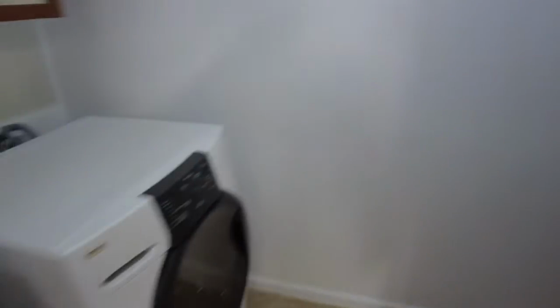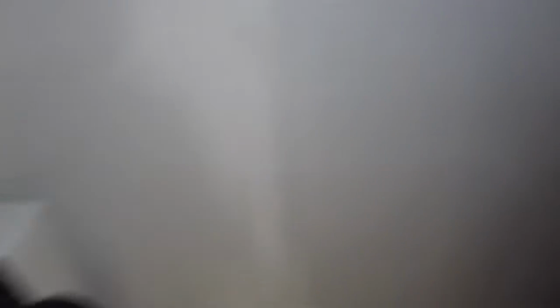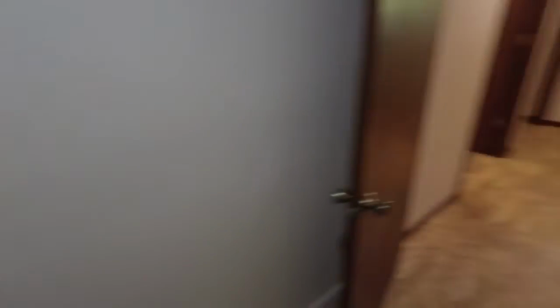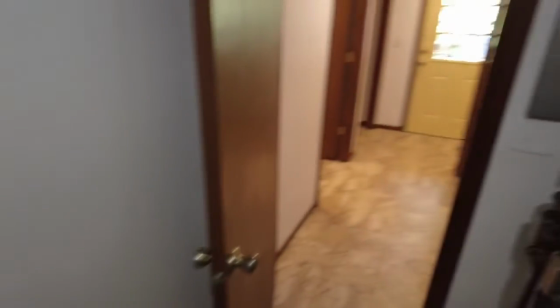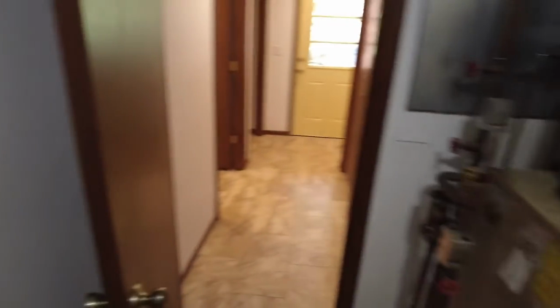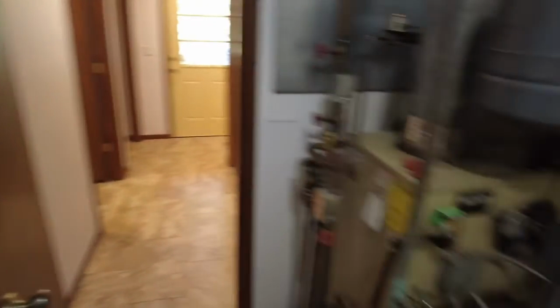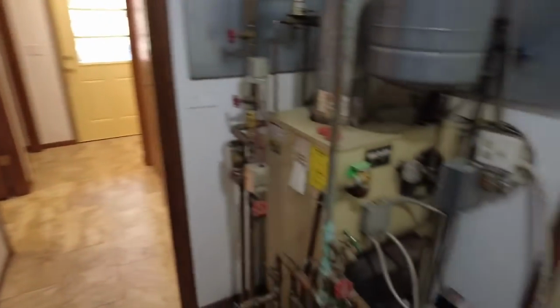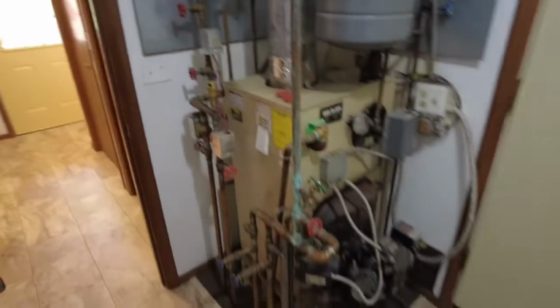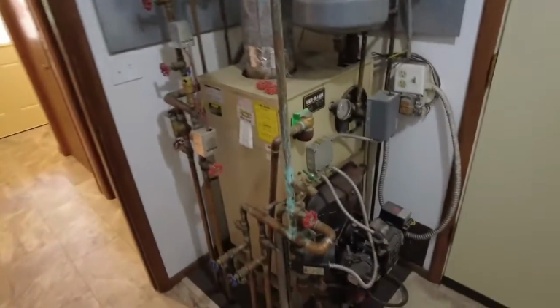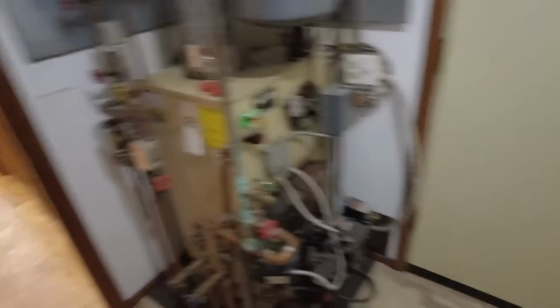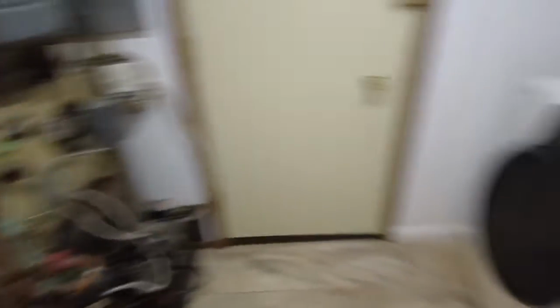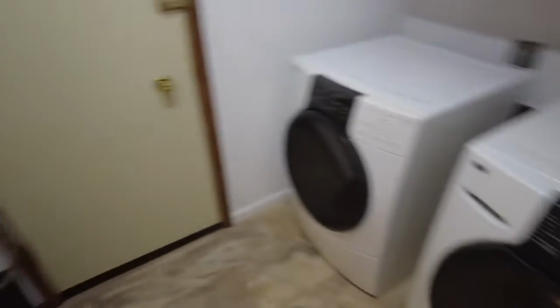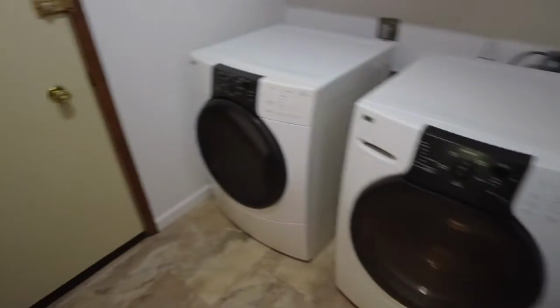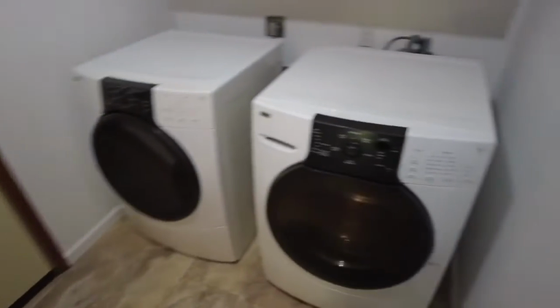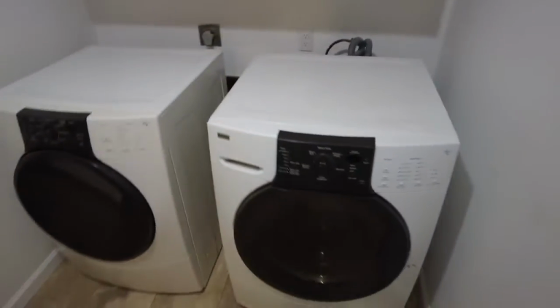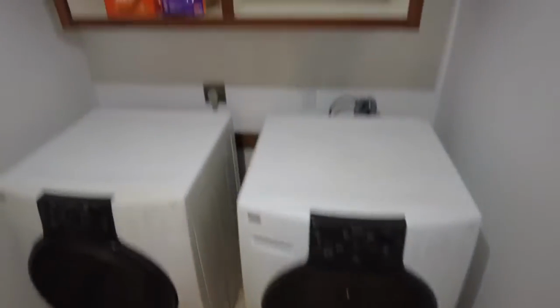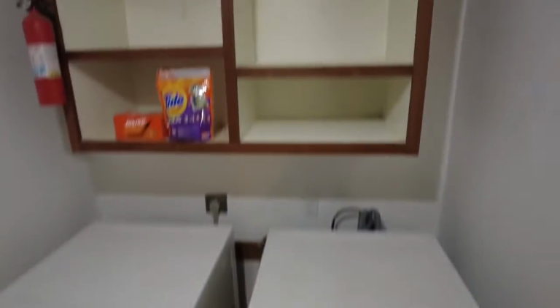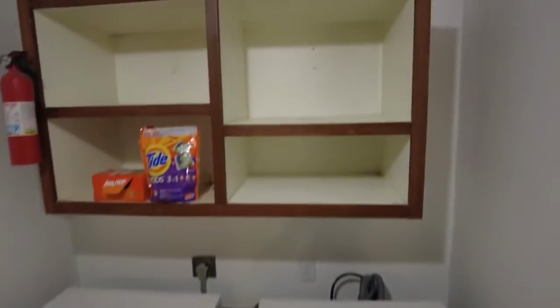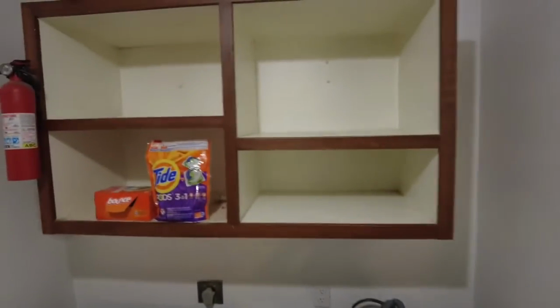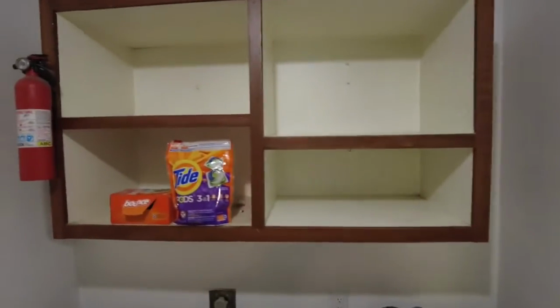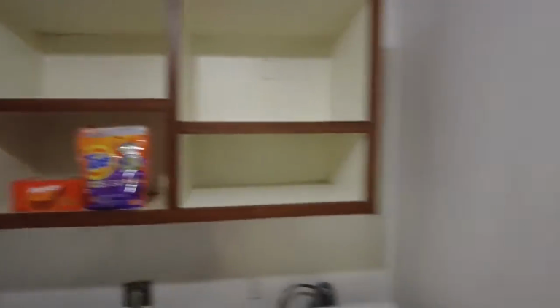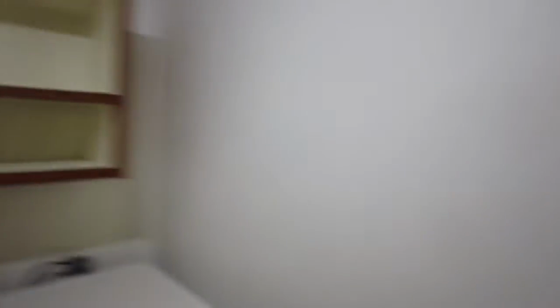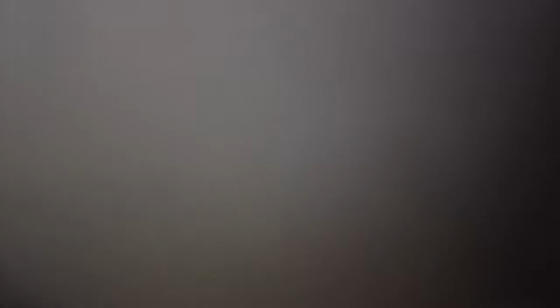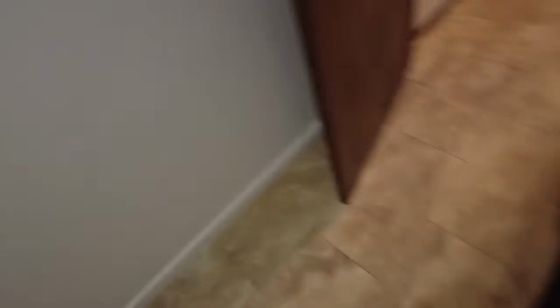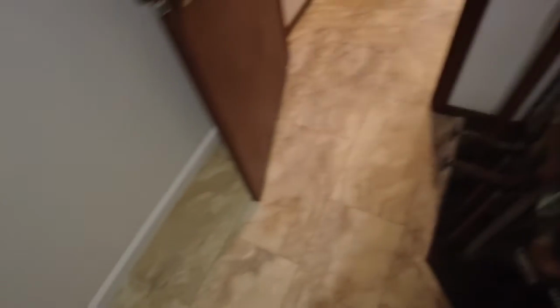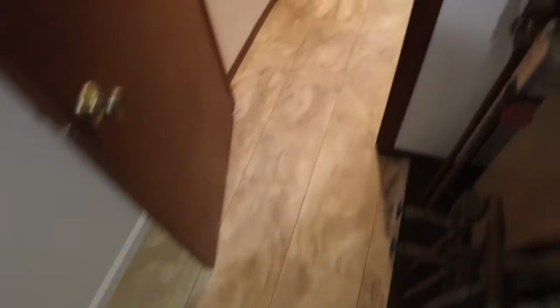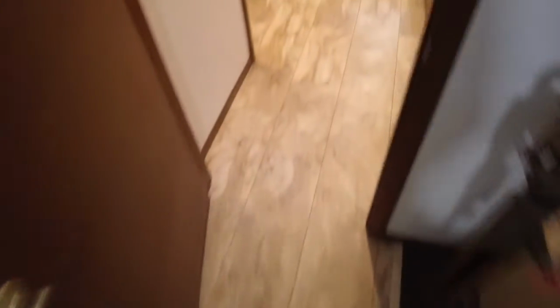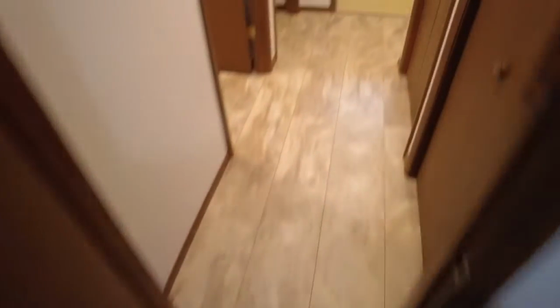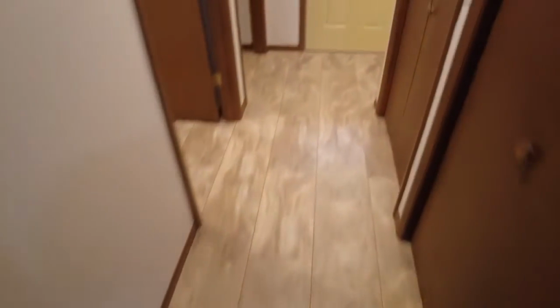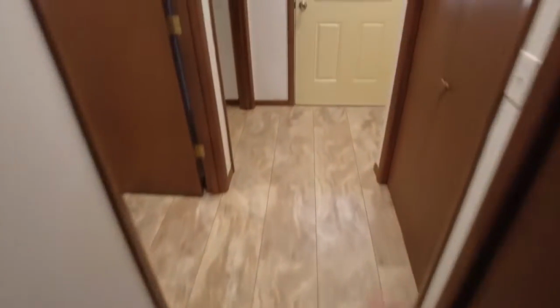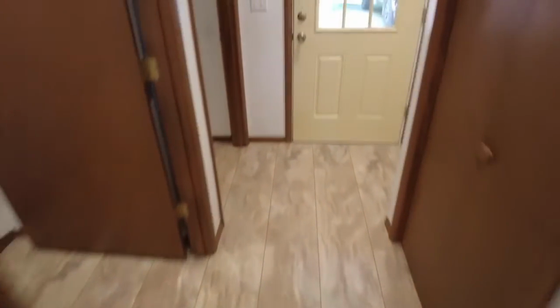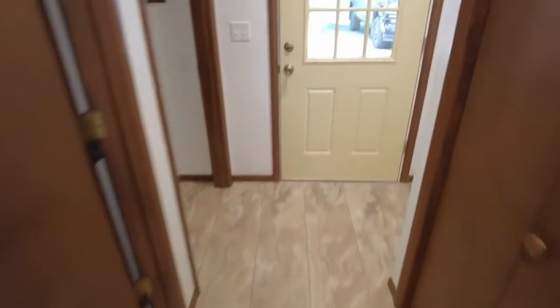When you come in the side door, you enter into the laundry room. This is where your boiler is located, and also where the washer and dryer are, as well as some storage for your detergents. There is new flooring in here as well, and this is going to be a theme throughout the house.